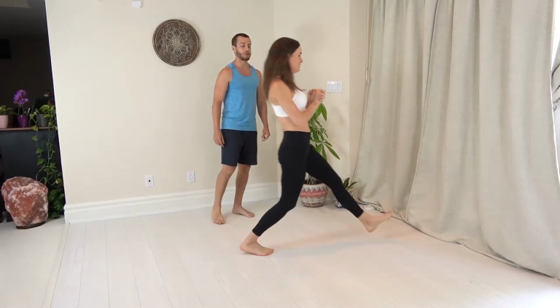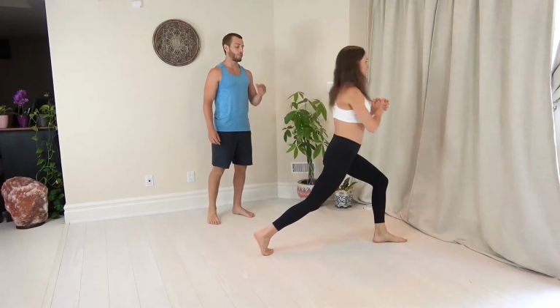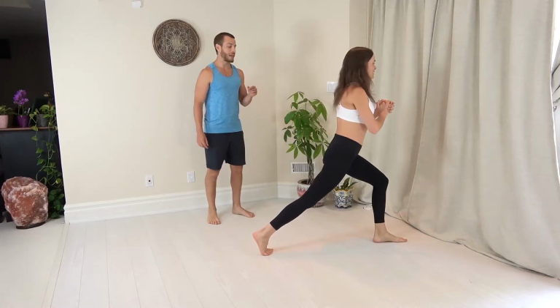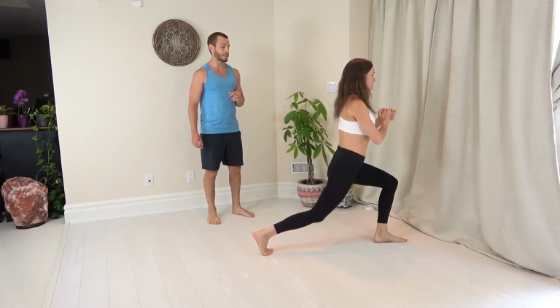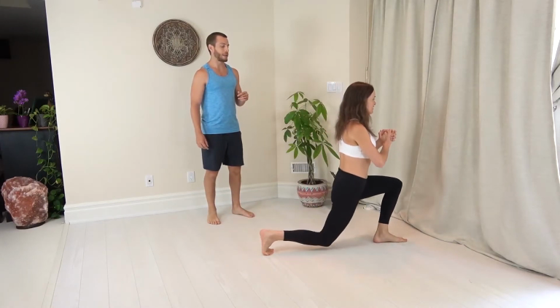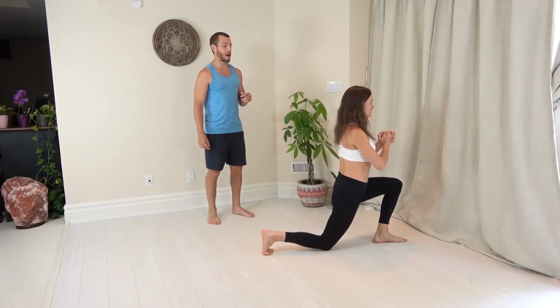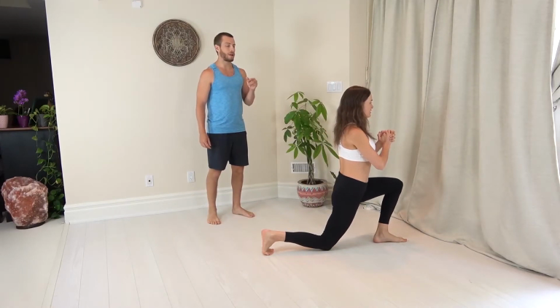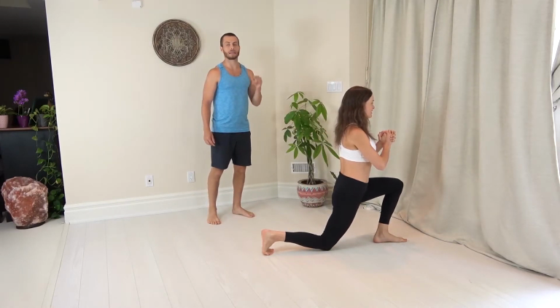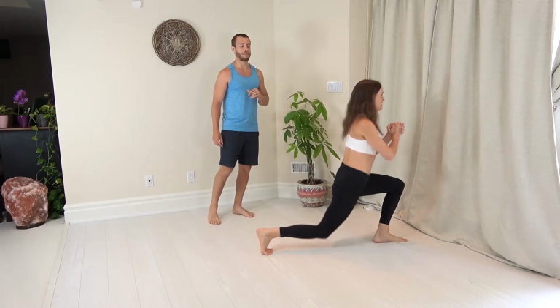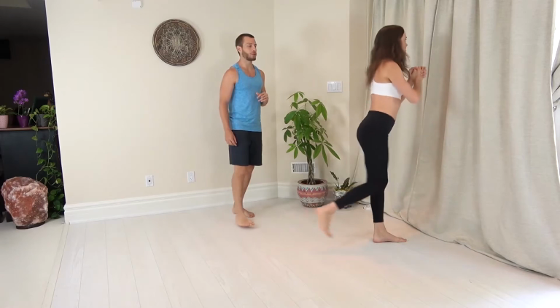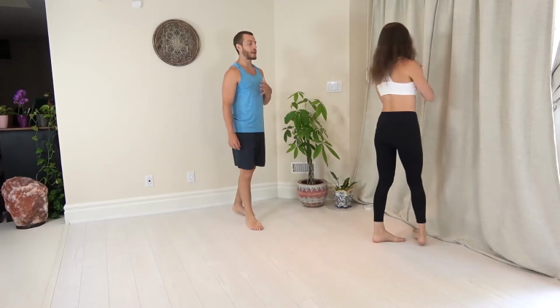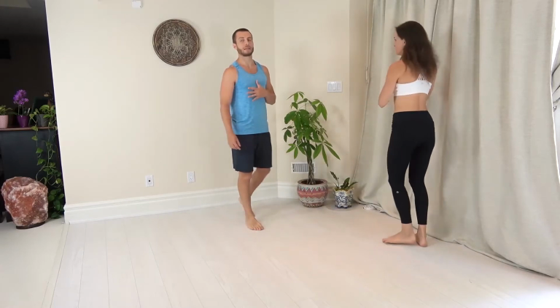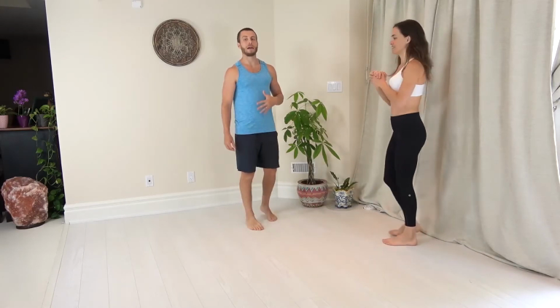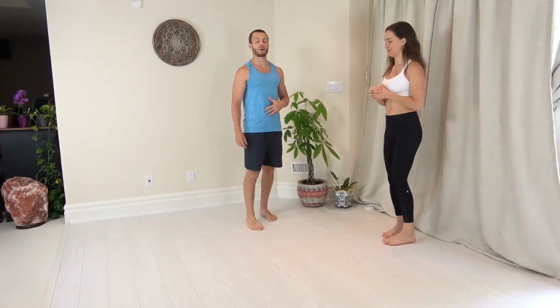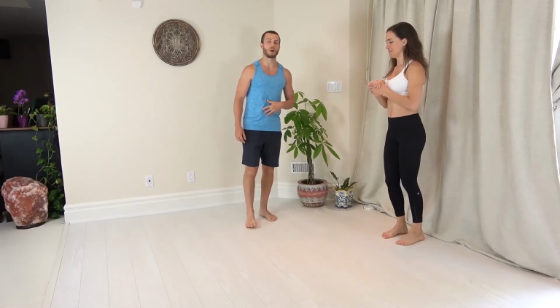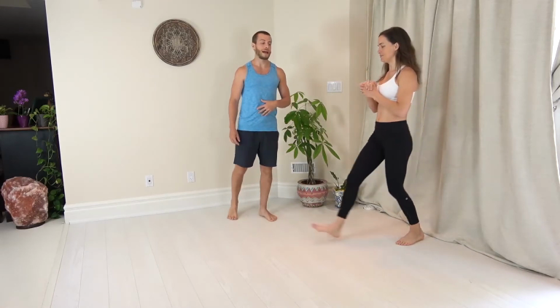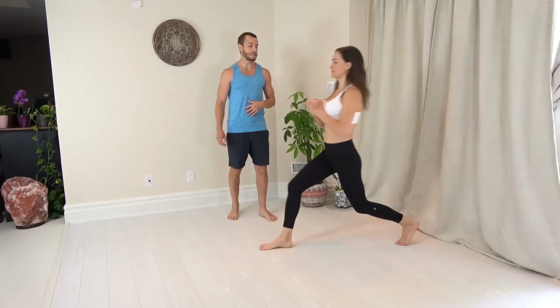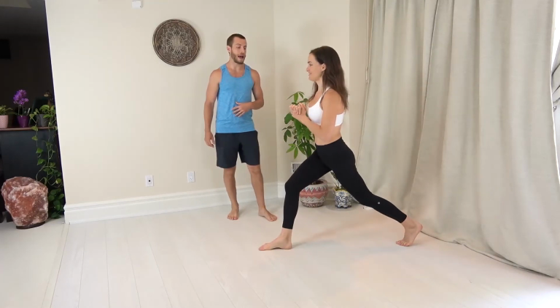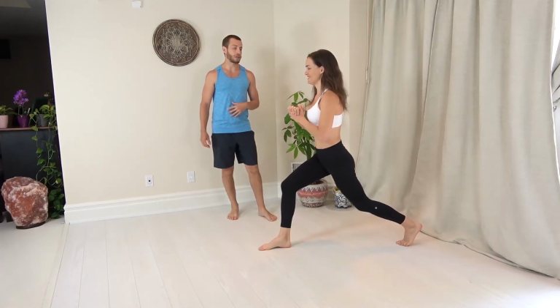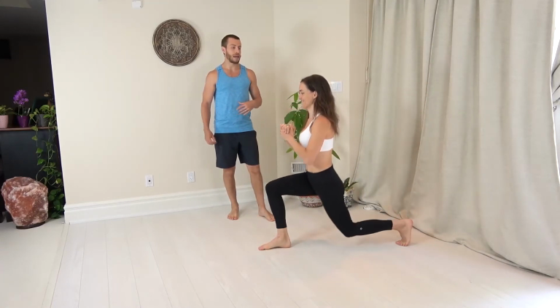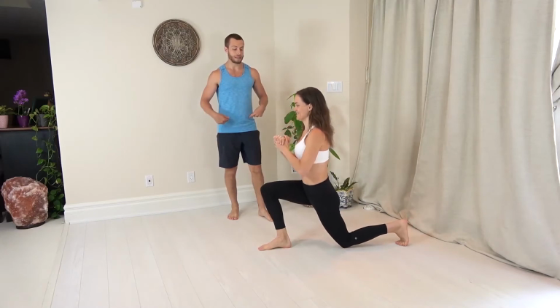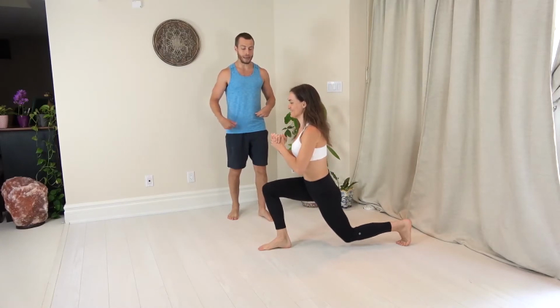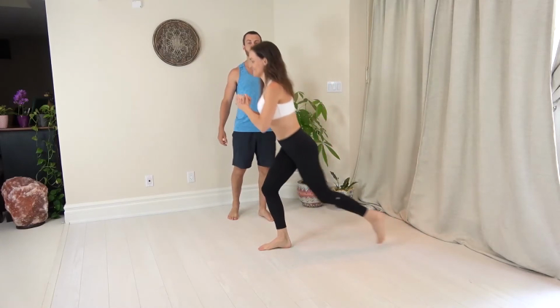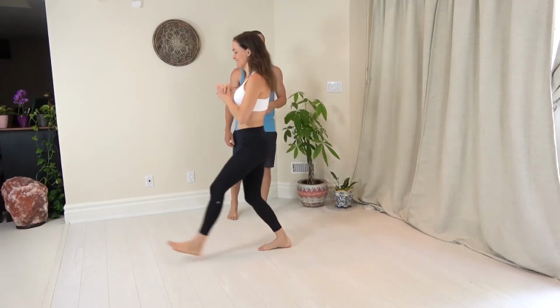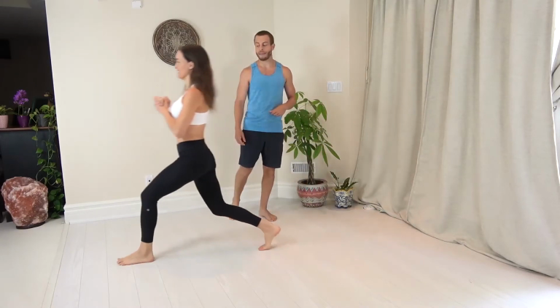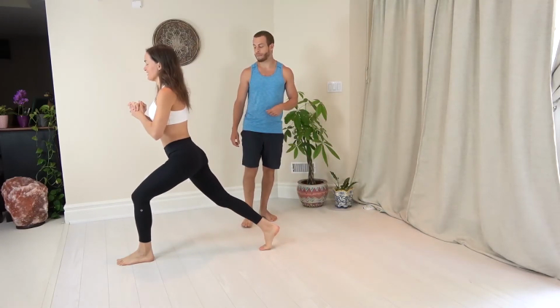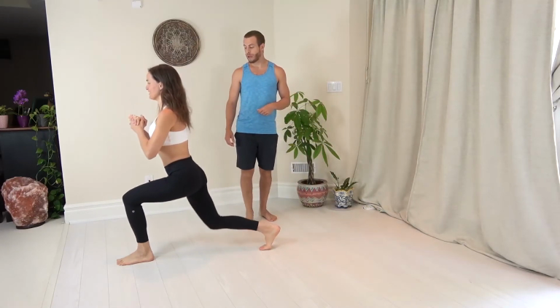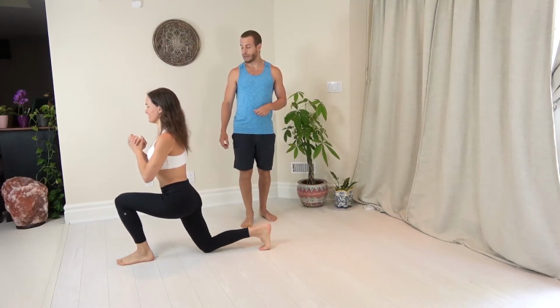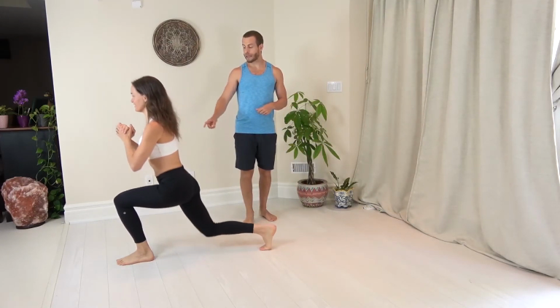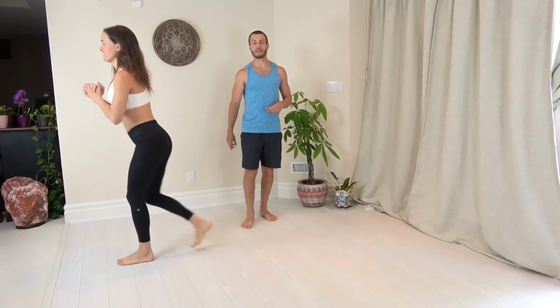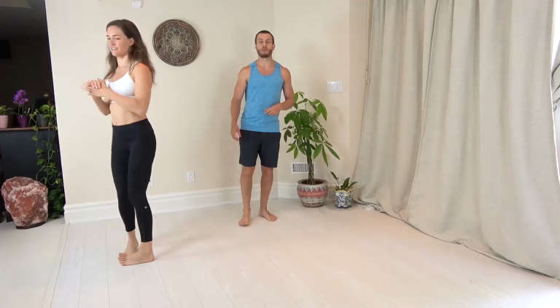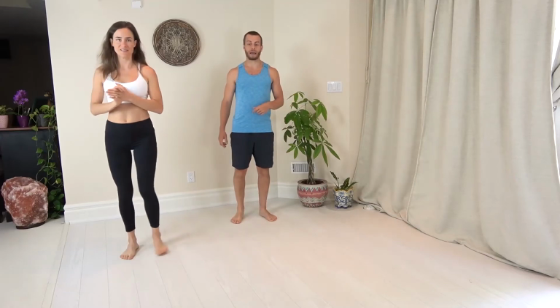Then she's gonna switch legs and drive down and up. She's standing up nice and tall, keeping her core nice and tight as she does this, maintaining internal torque at the hips. She's keeping her knee relatively over that ankle.